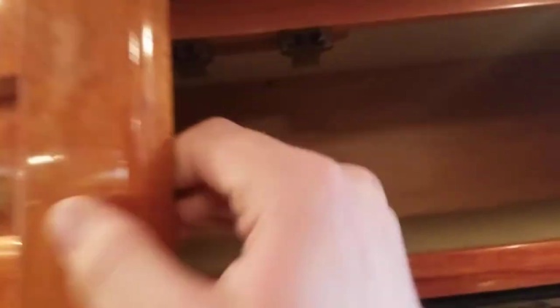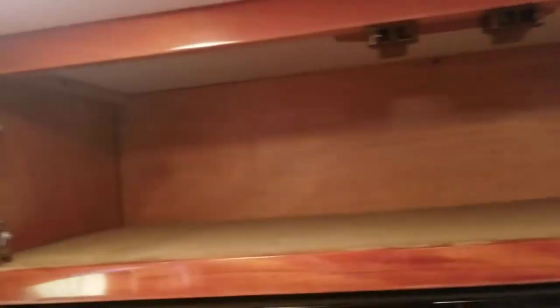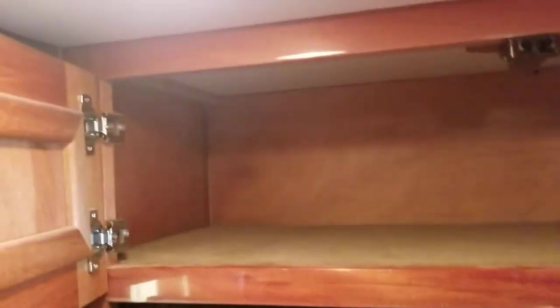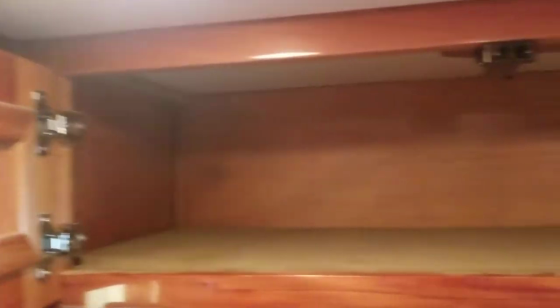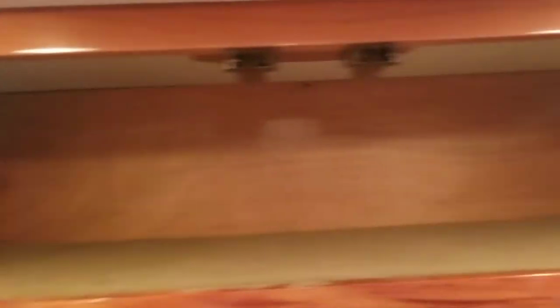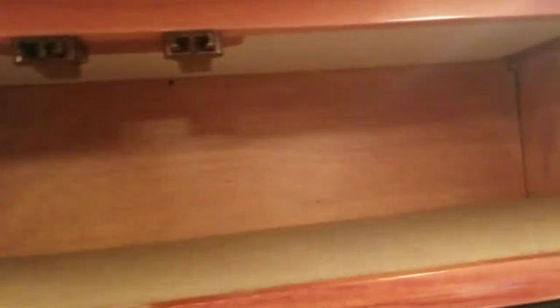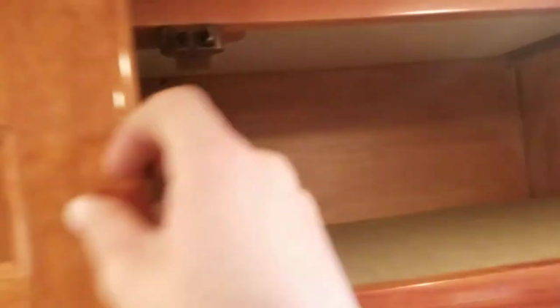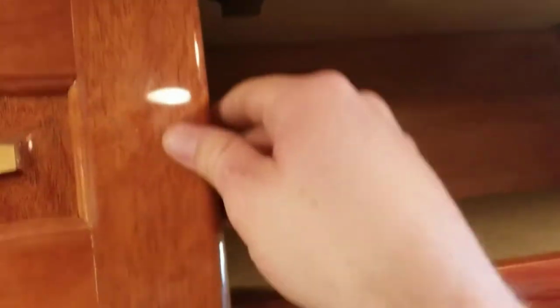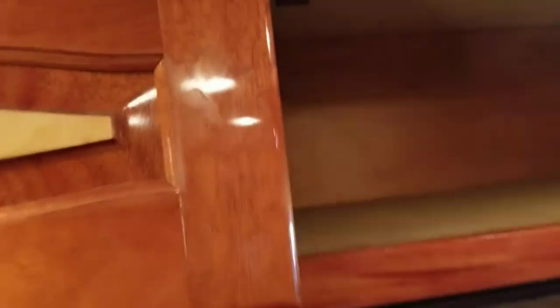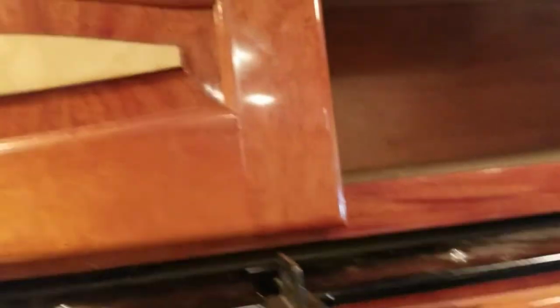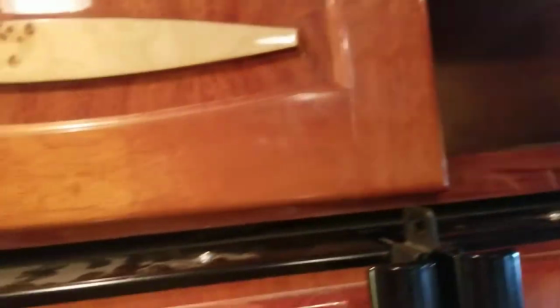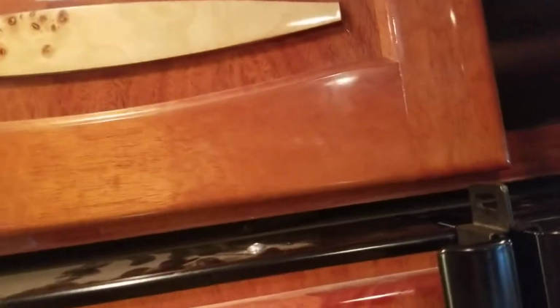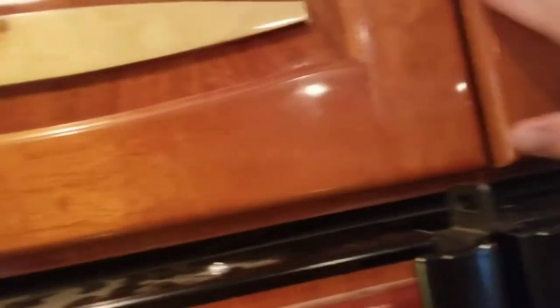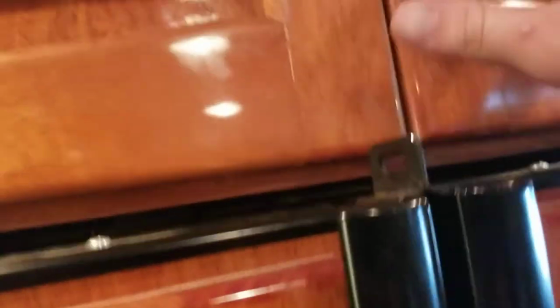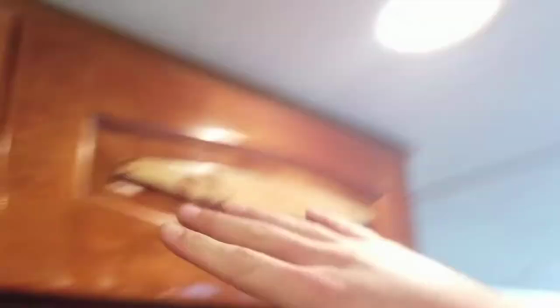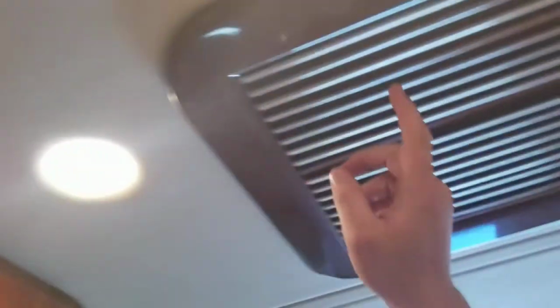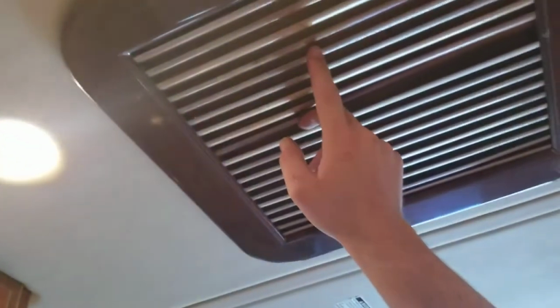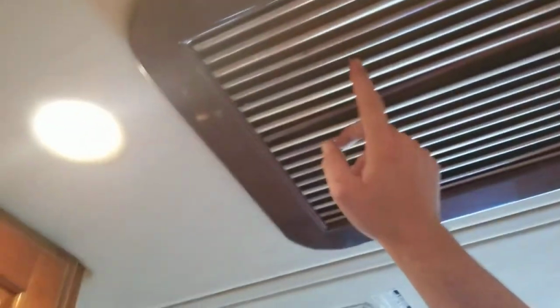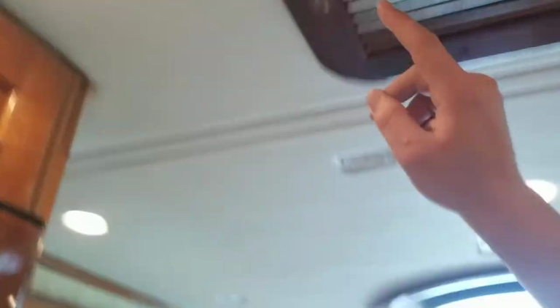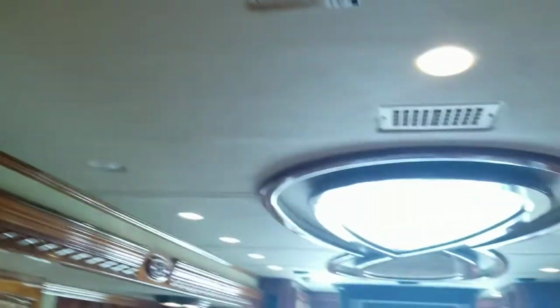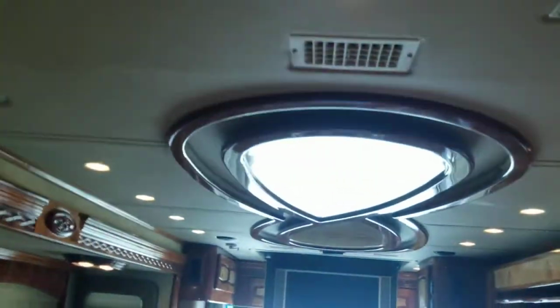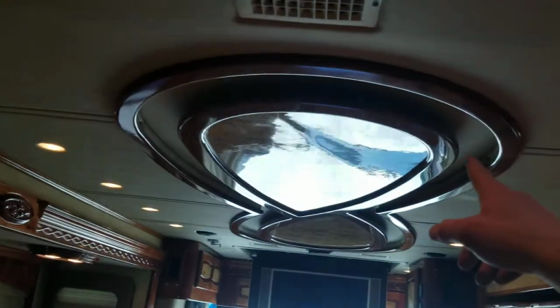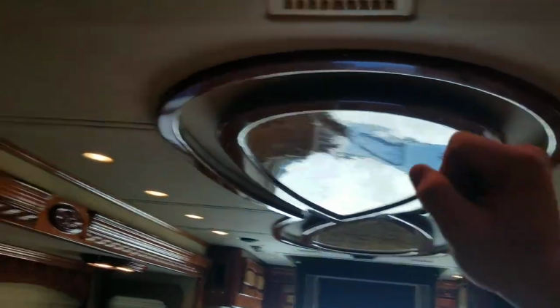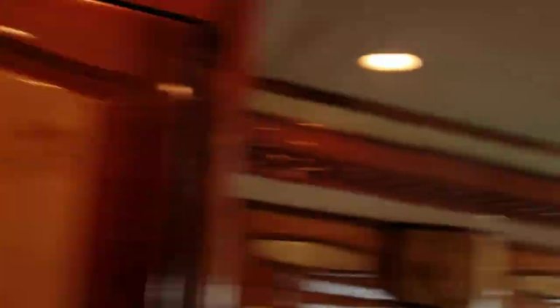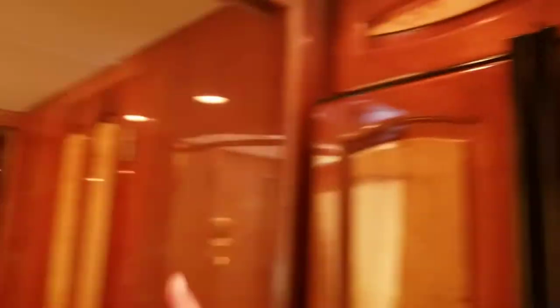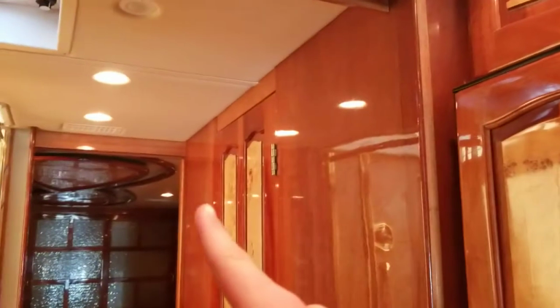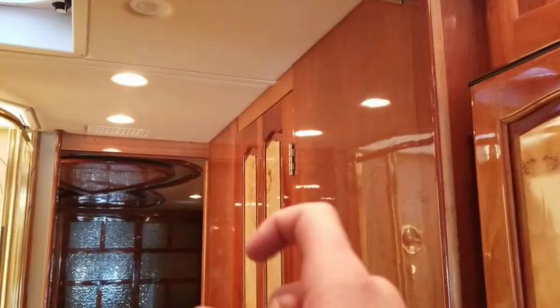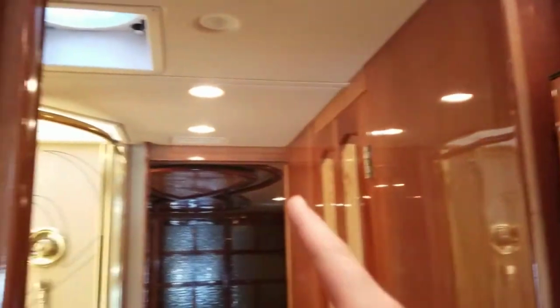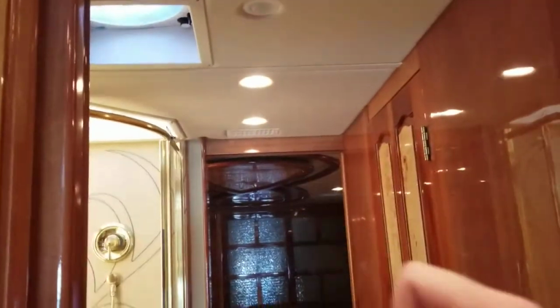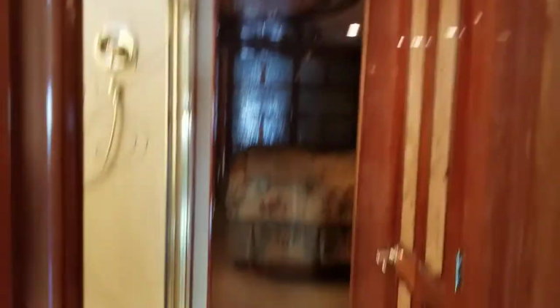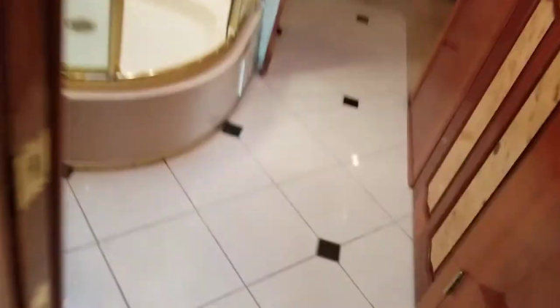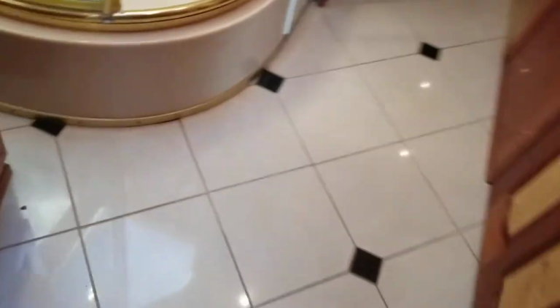I'm a shorty so I can barely even see up here, but you got some storage up there too. What's cool — I haven't even shown you — with the detailing on the ceiling, this is your one actual AC vent. You can see the other two are hidden under the detailing.